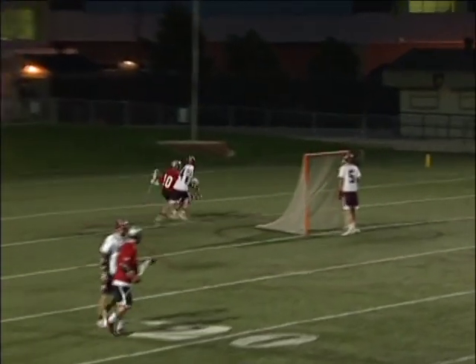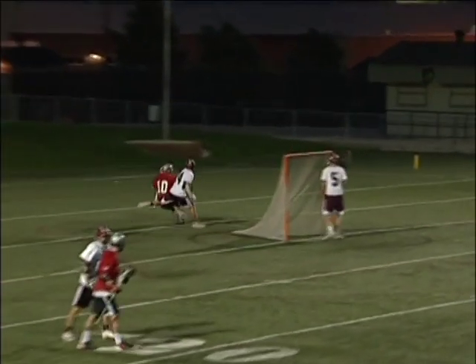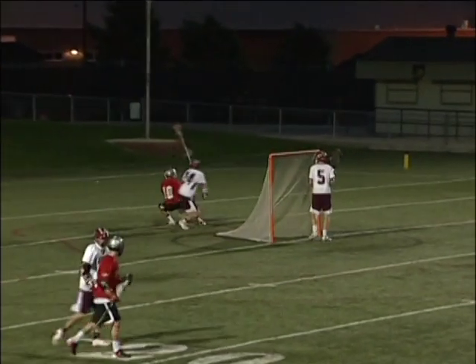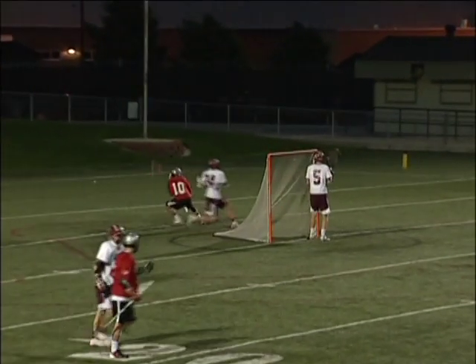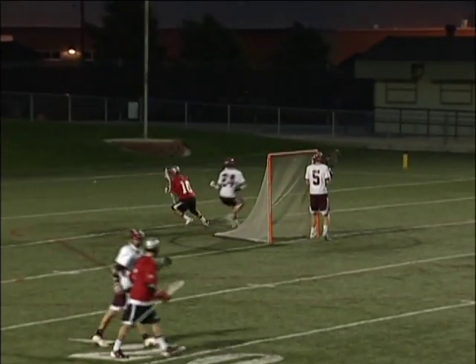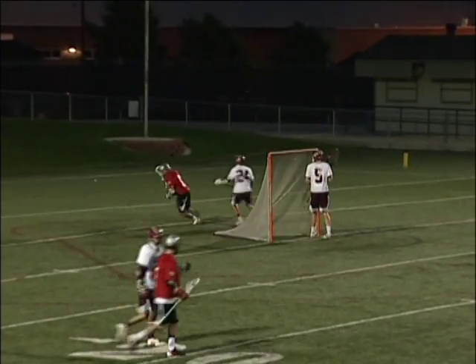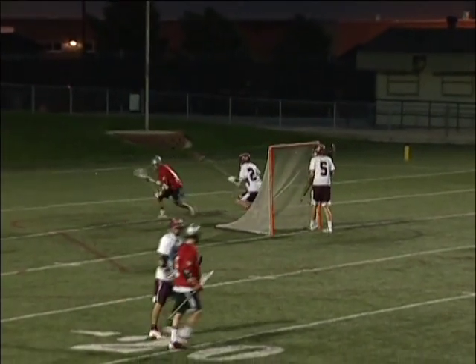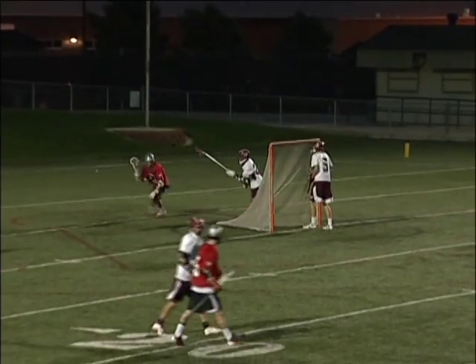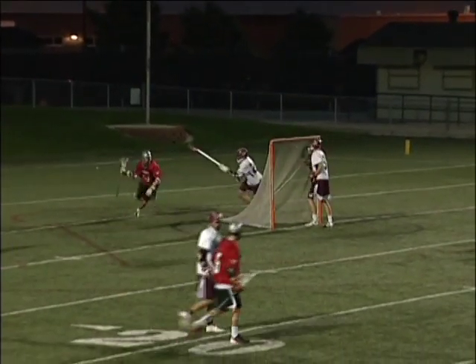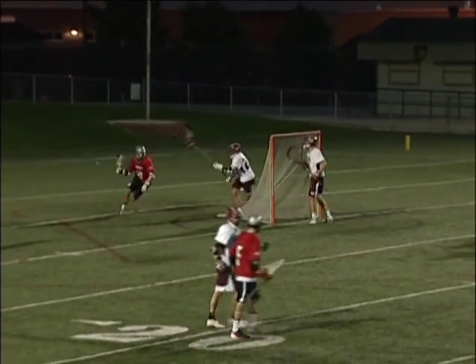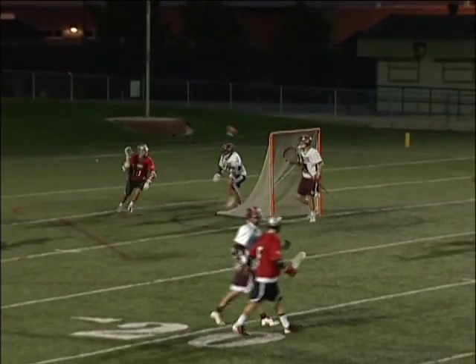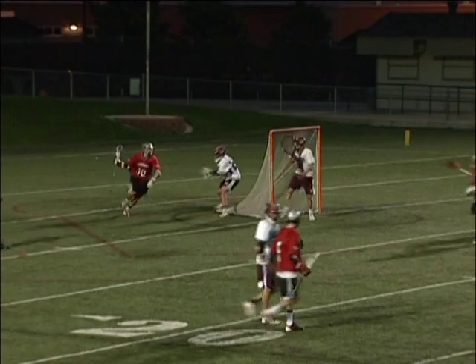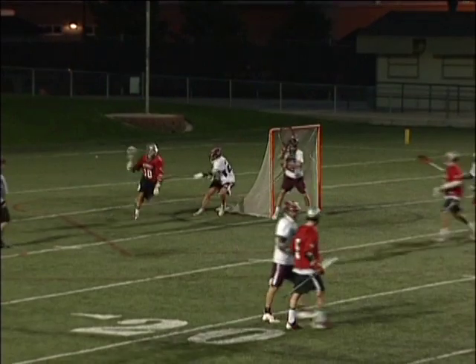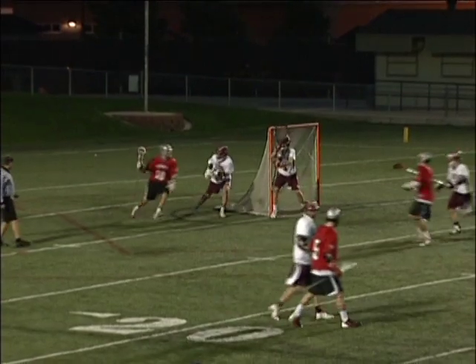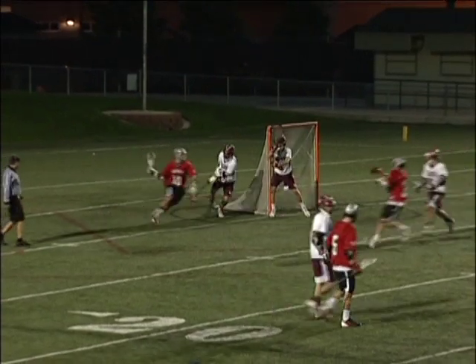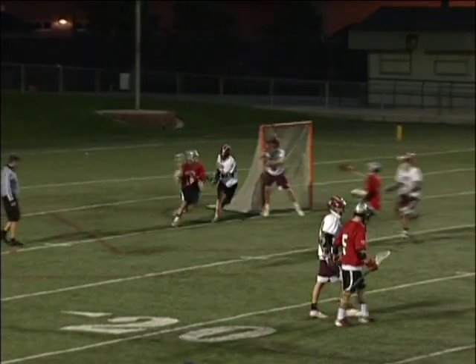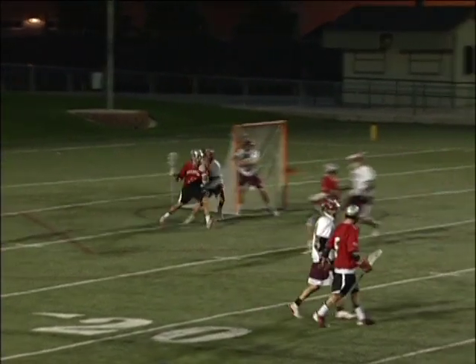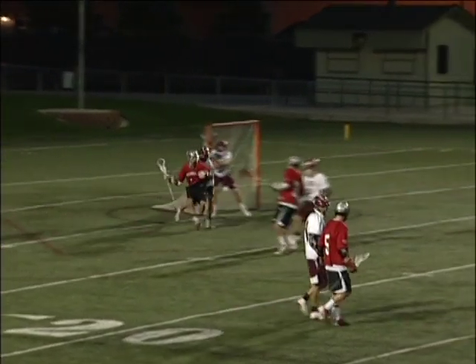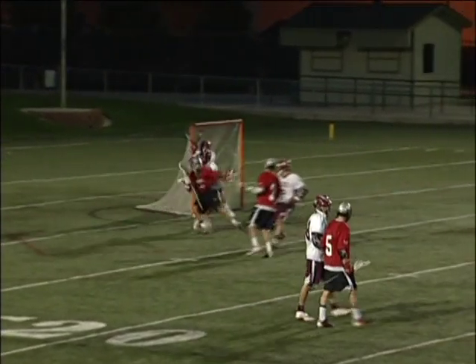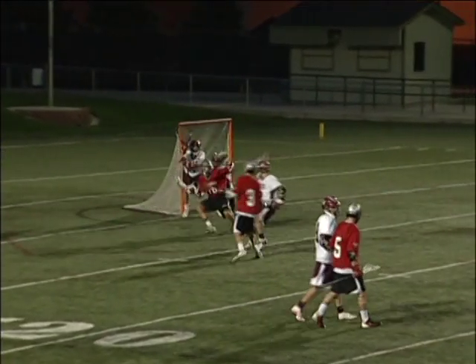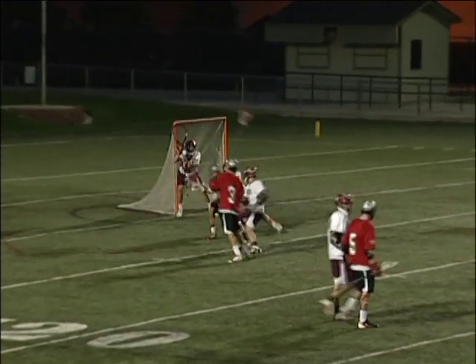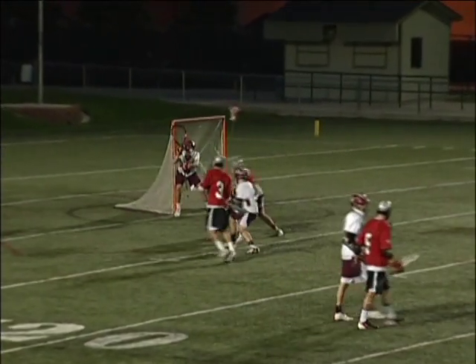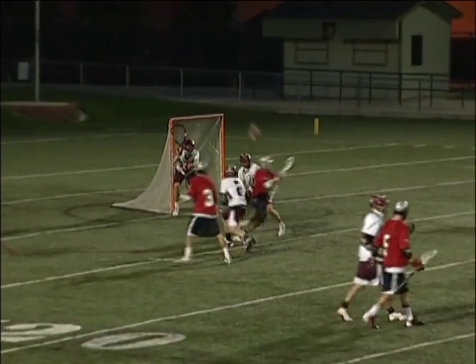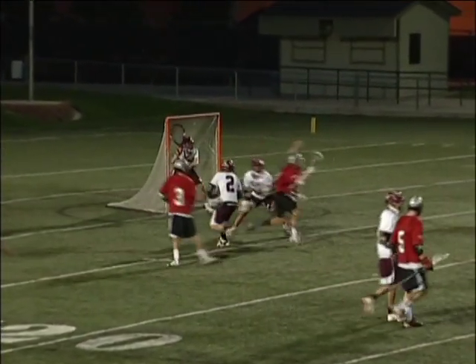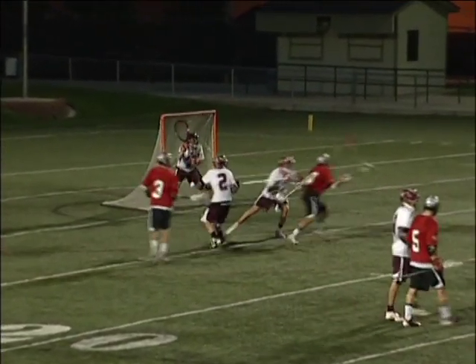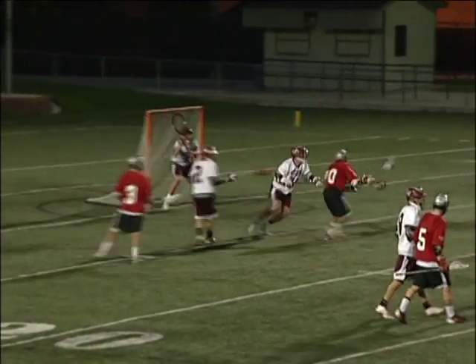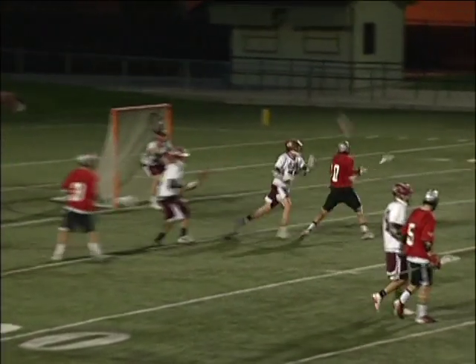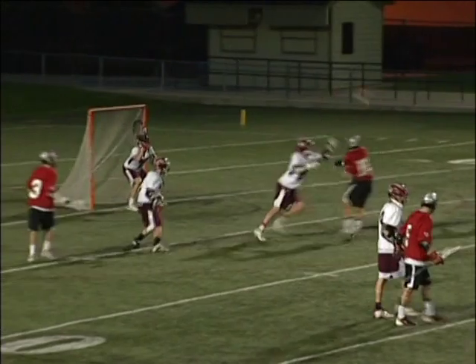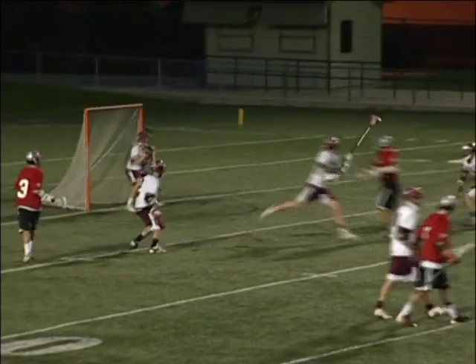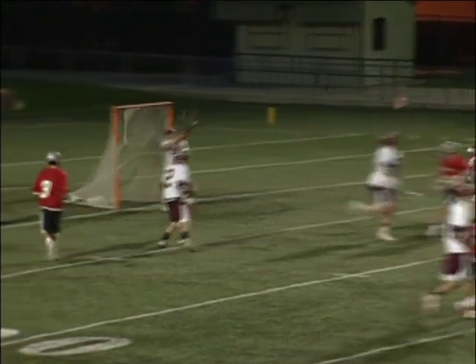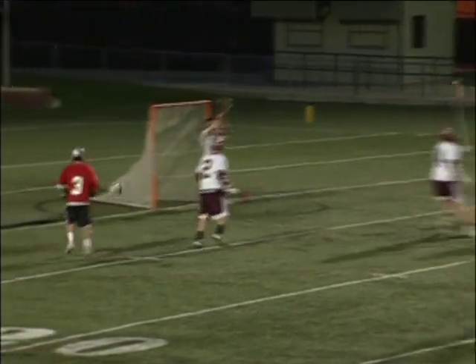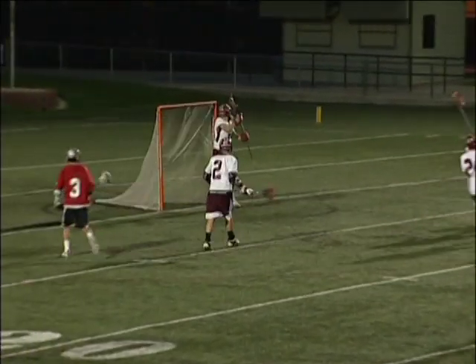He backs up the play. Ben takes the ball from X, wraps around, goes upstairs, and he has himself a hat trick. A 9-9 game, more importantly, as he played for the logo on the front.